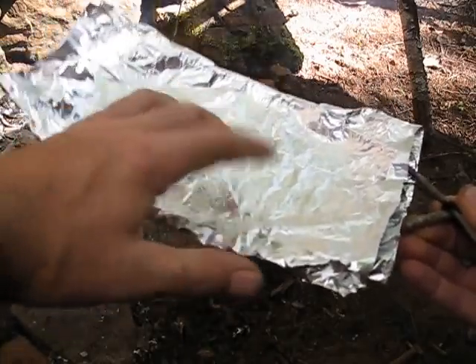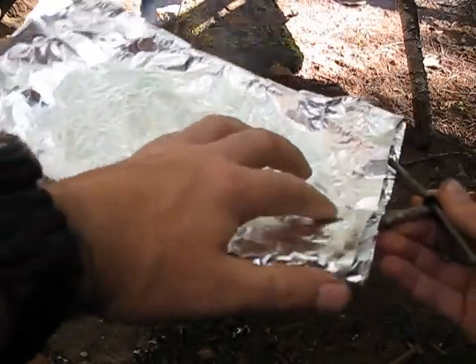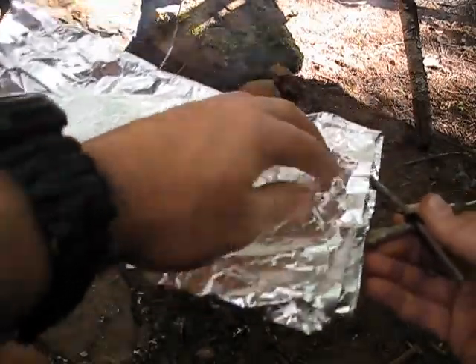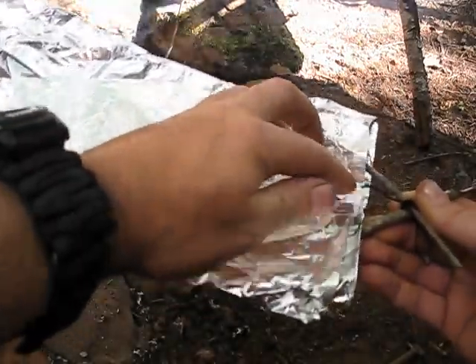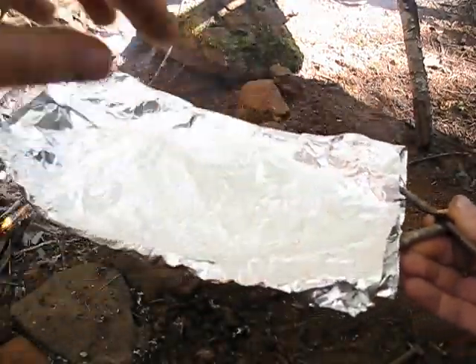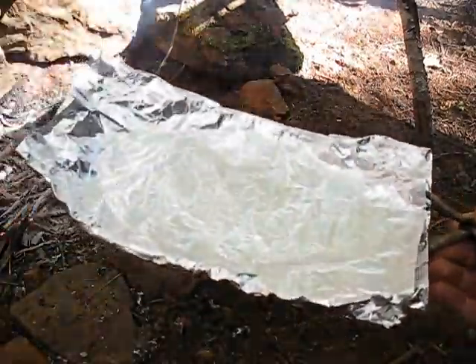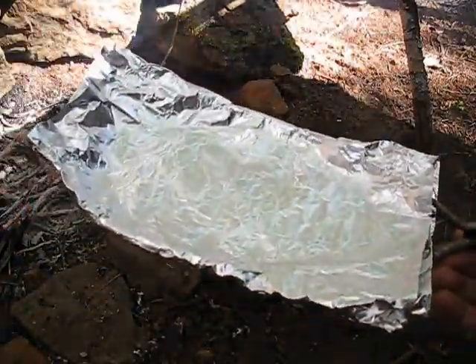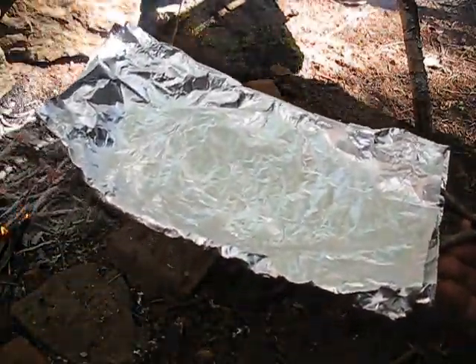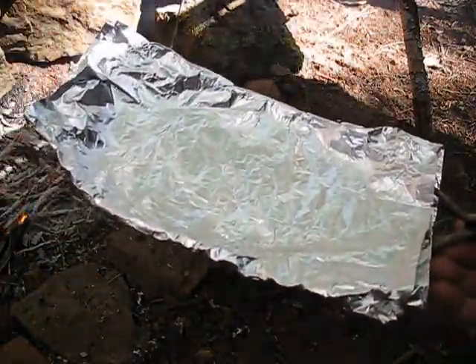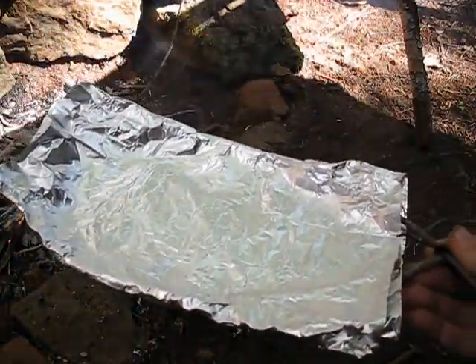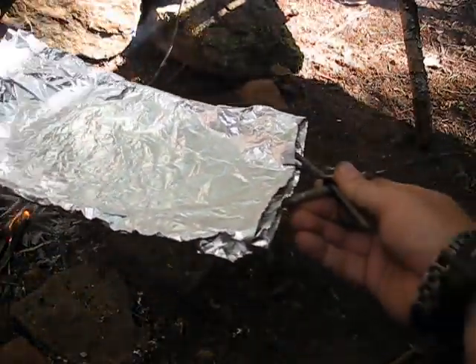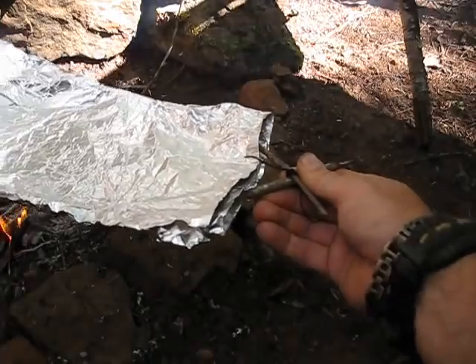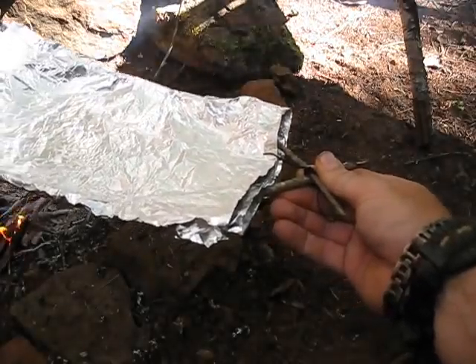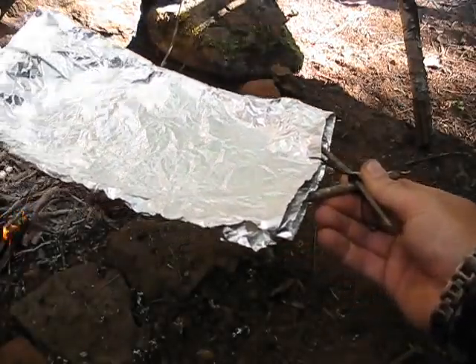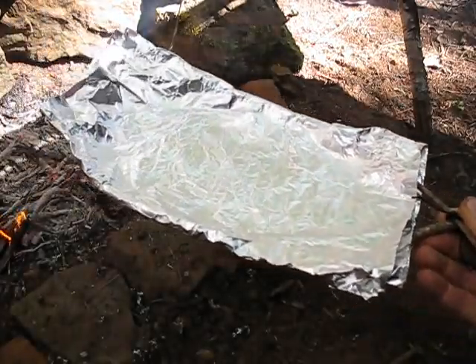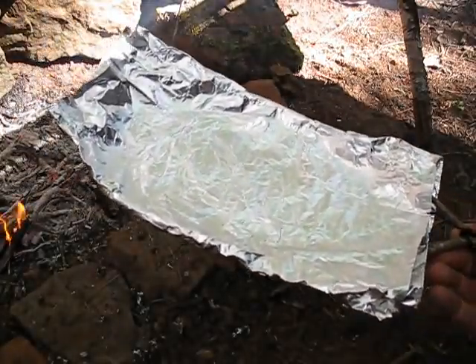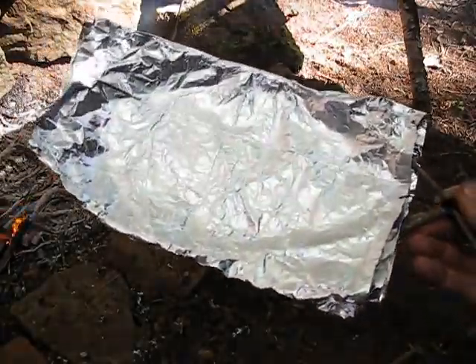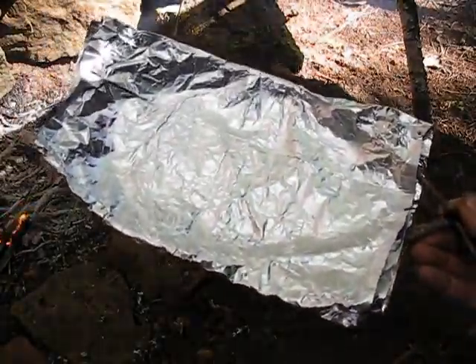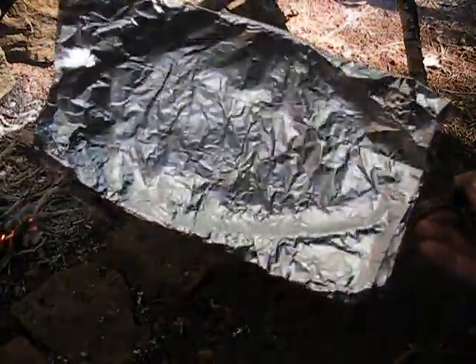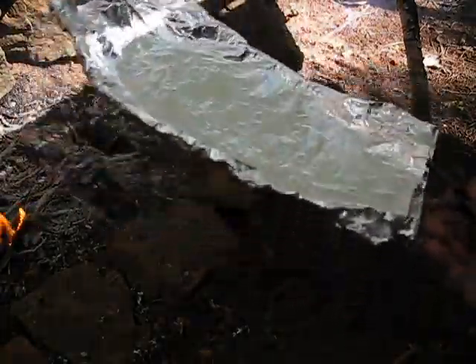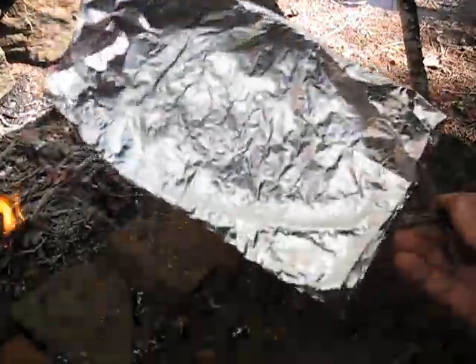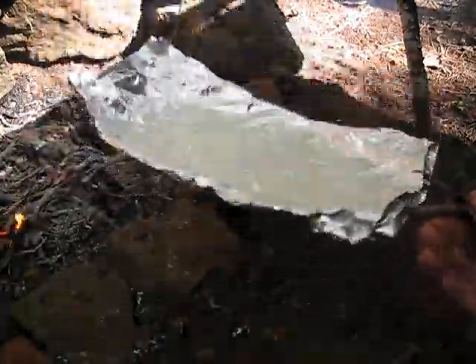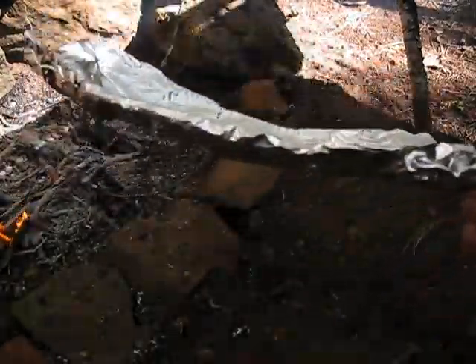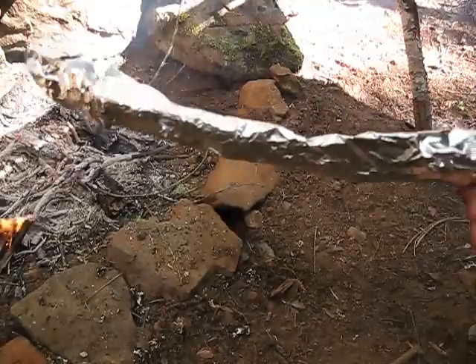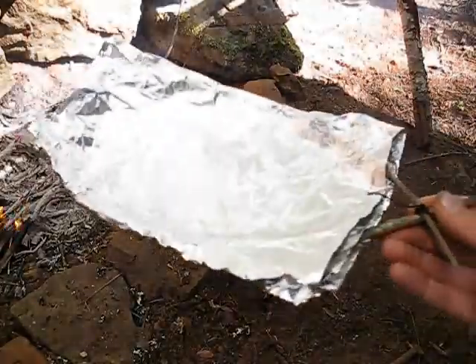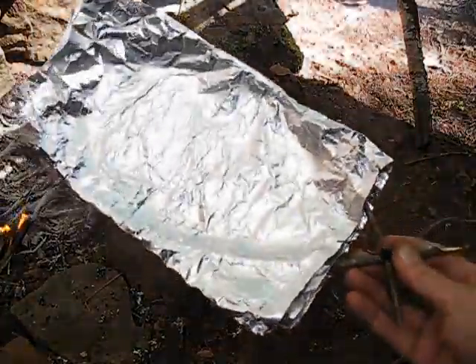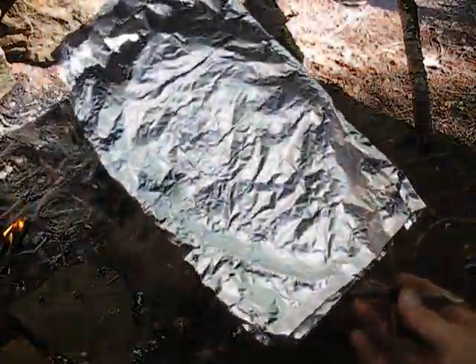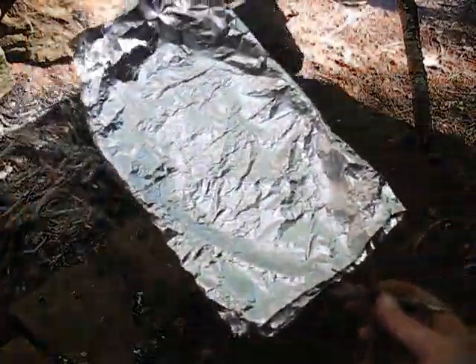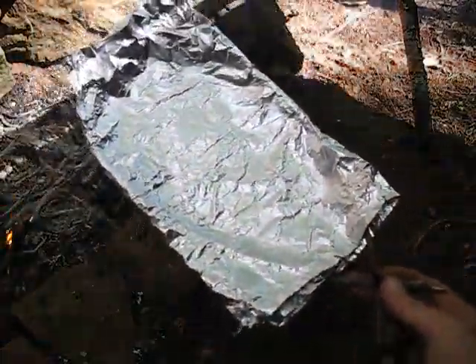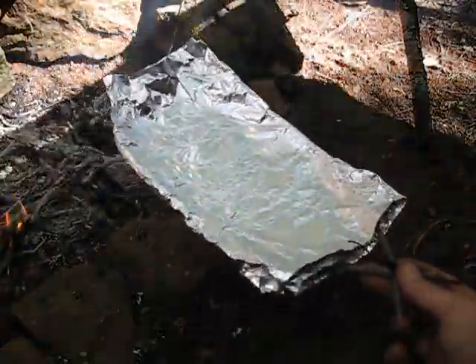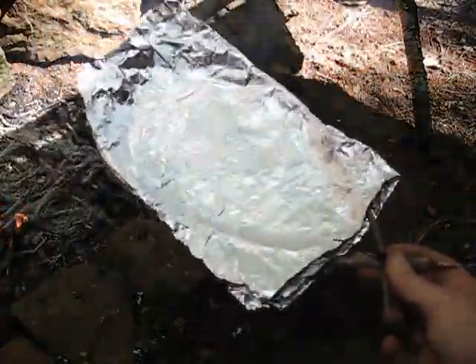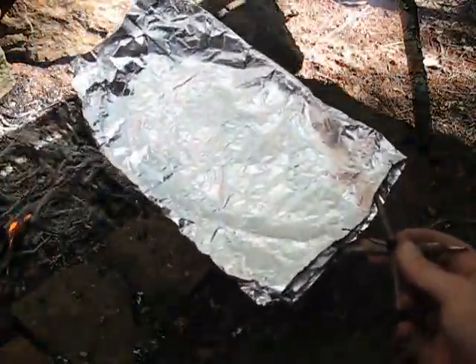Also, you can form this to where you can boil water in it. I could have put it on there and made it so that it was deeper and held water to boil. So another way to purify water.